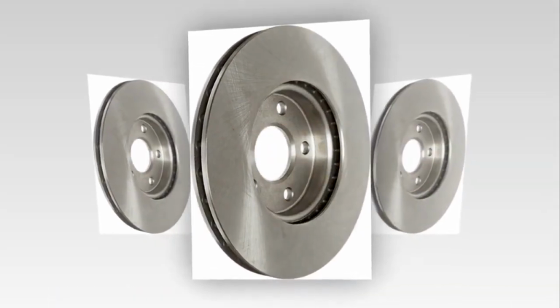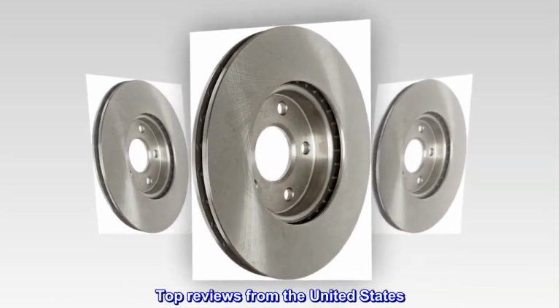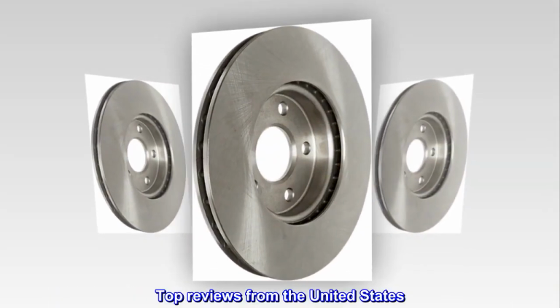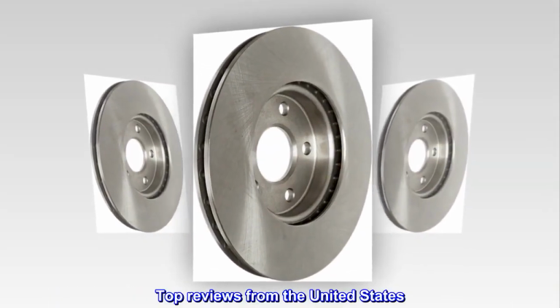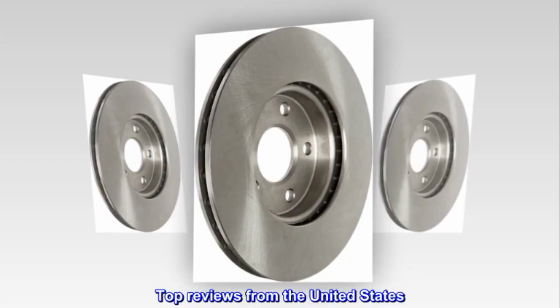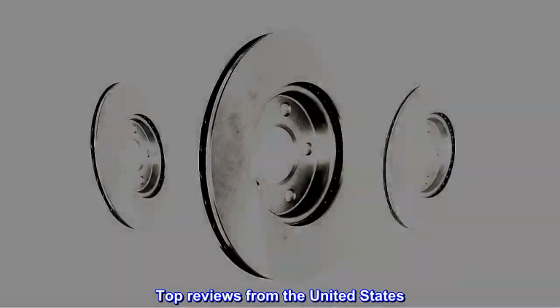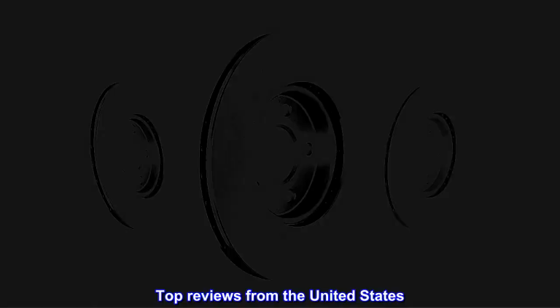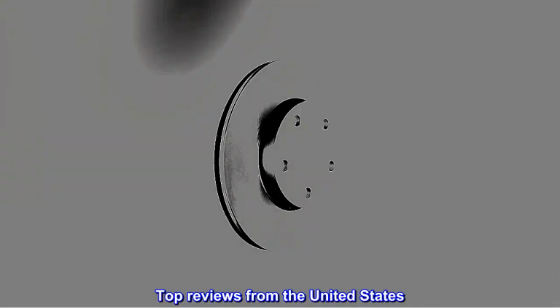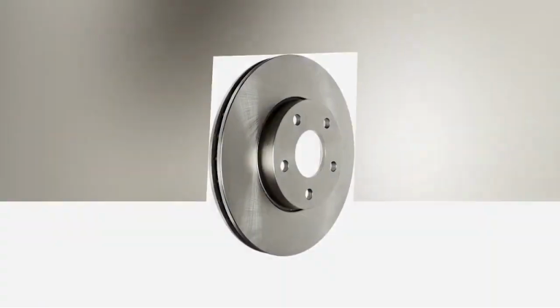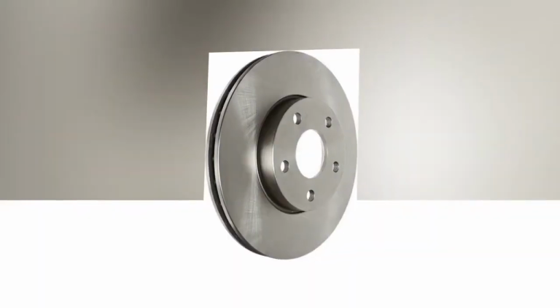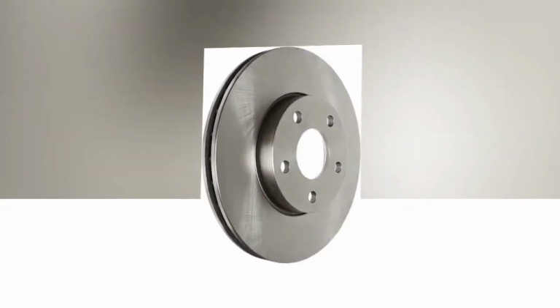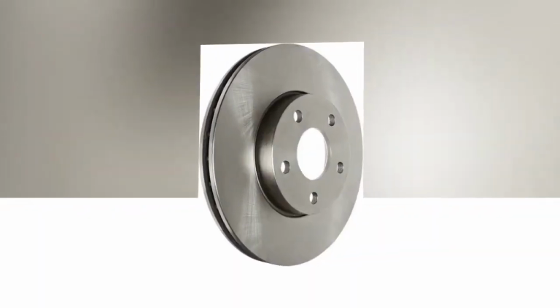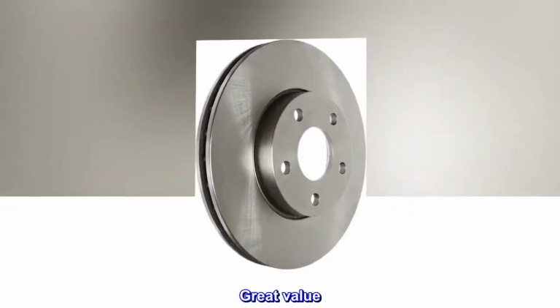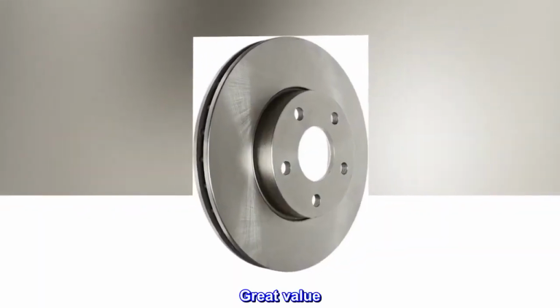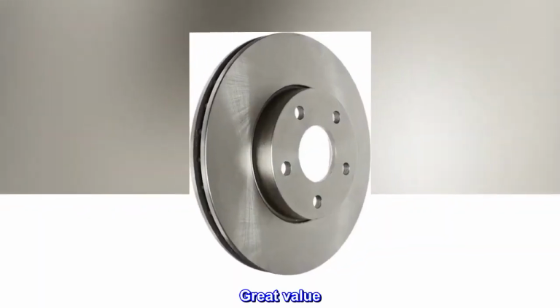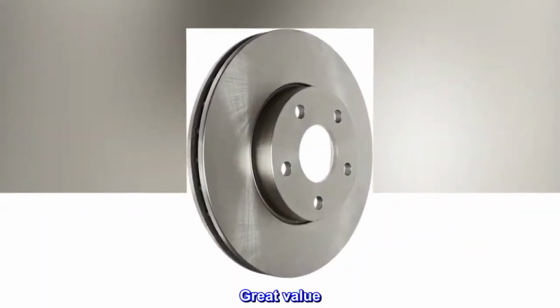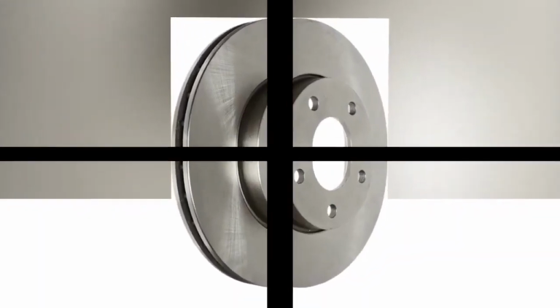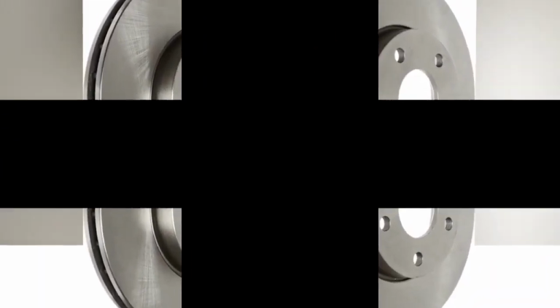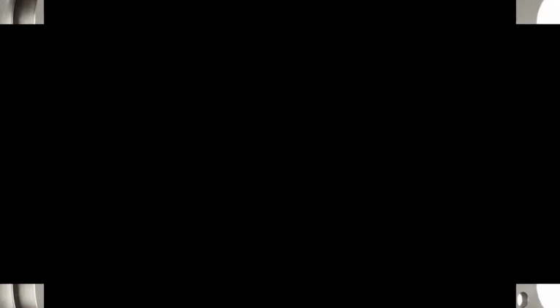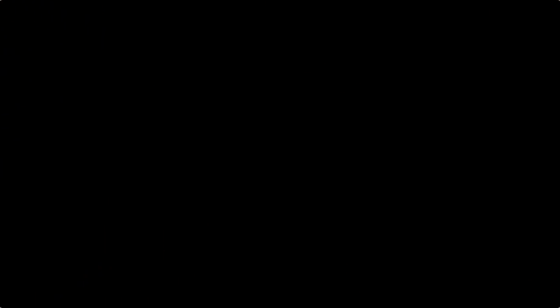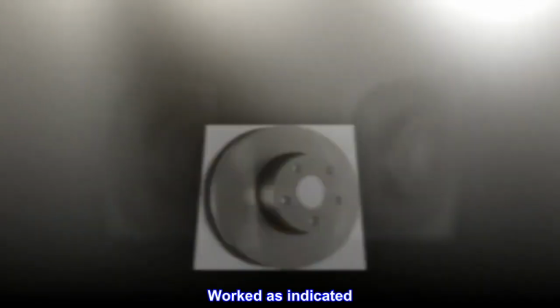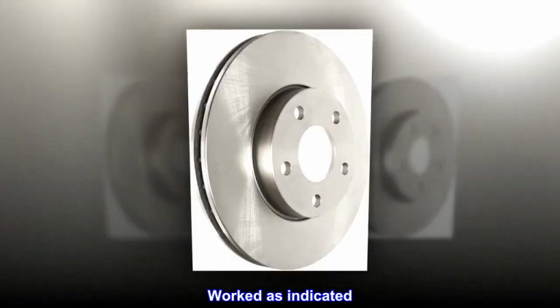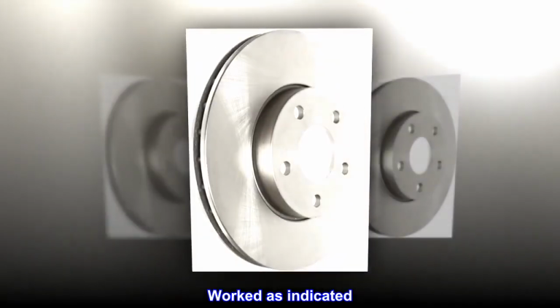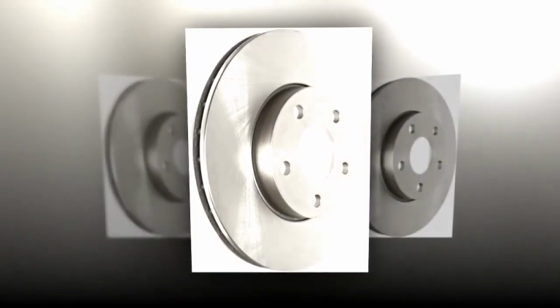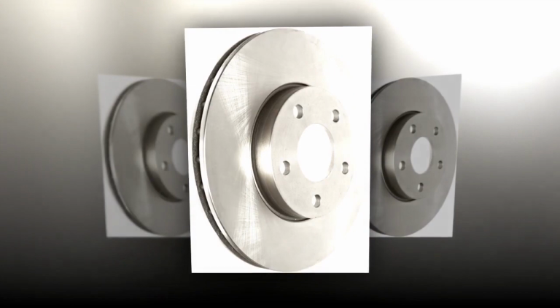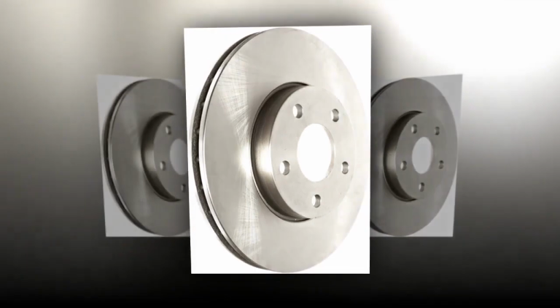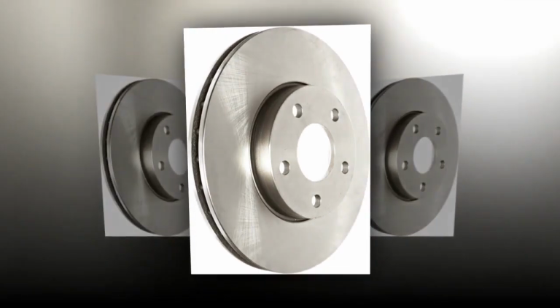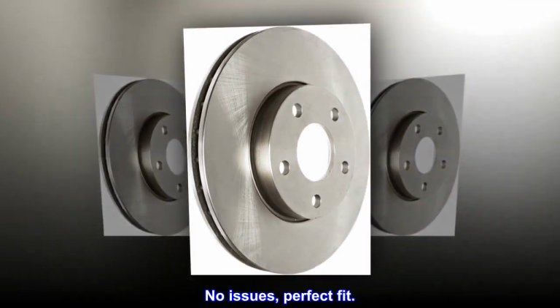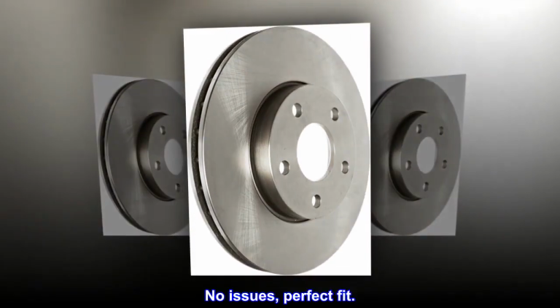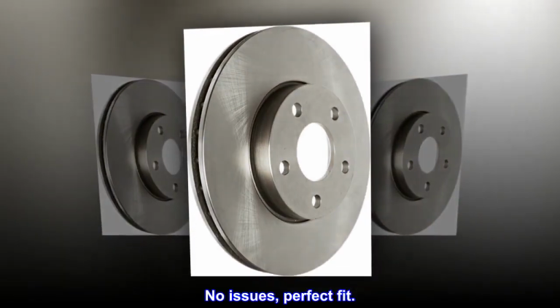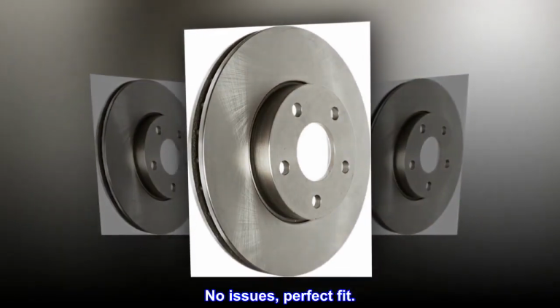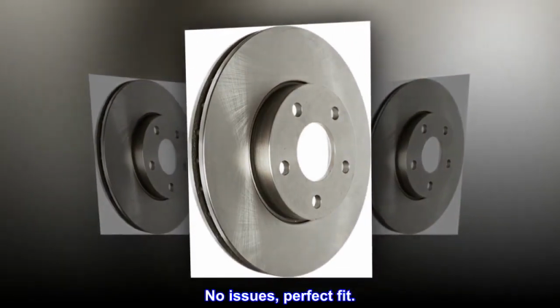Top reviews from the United States: great value, worked as indicated, no issues, perfect fit.